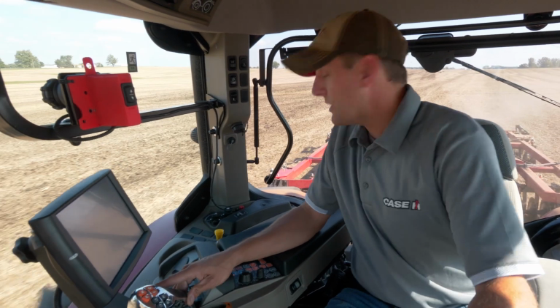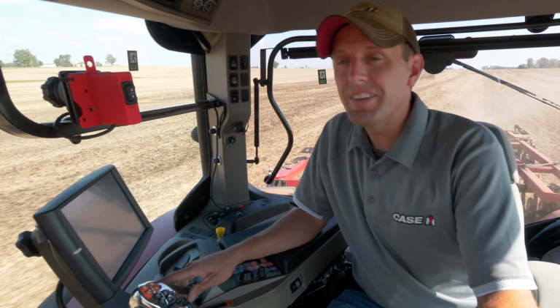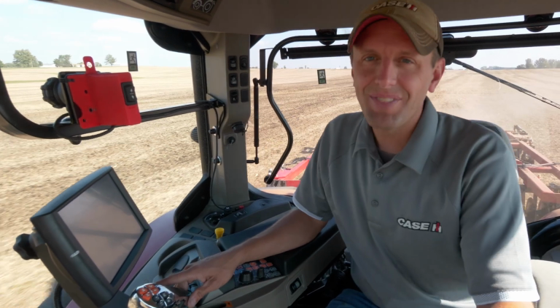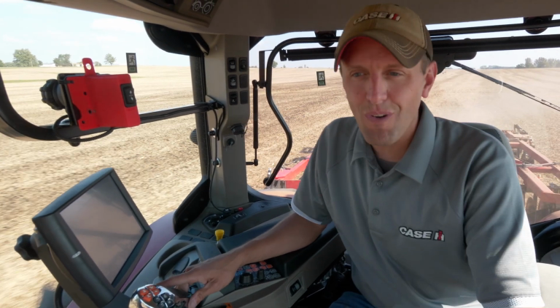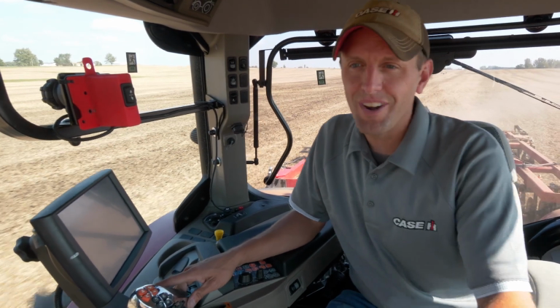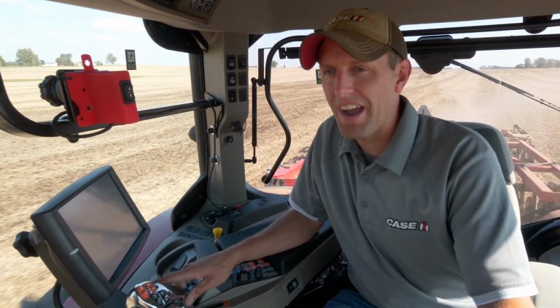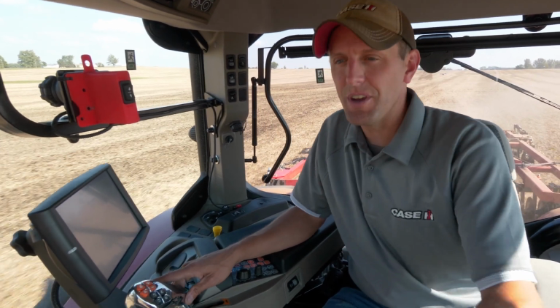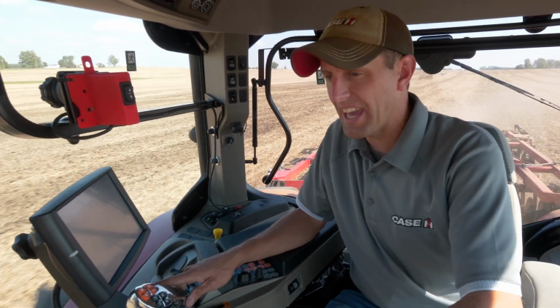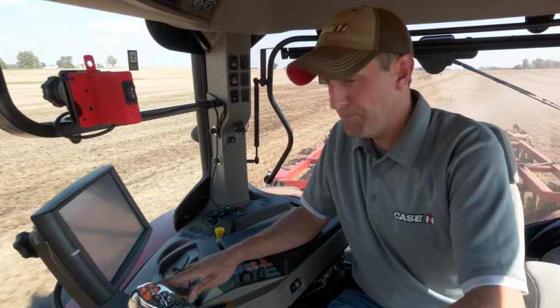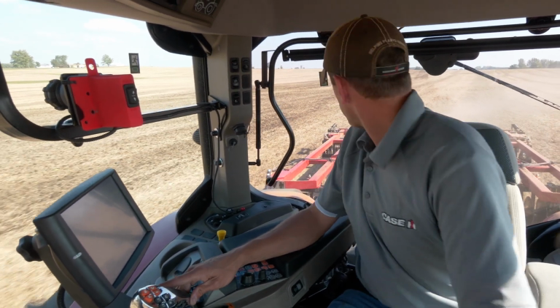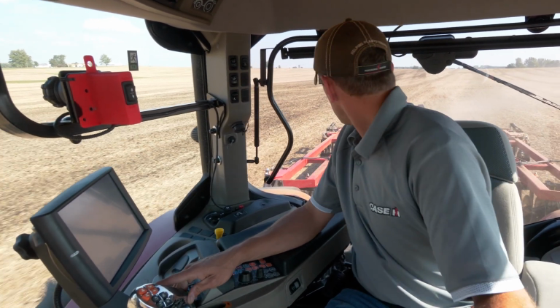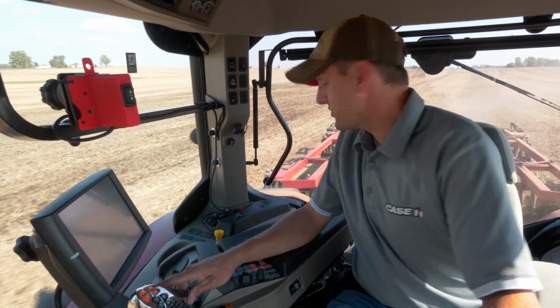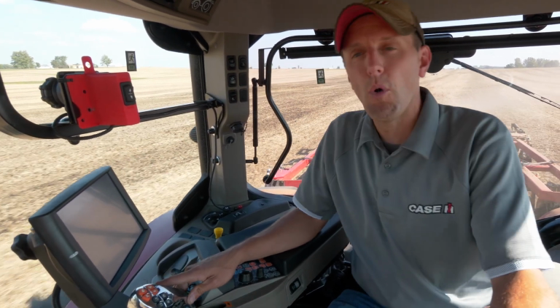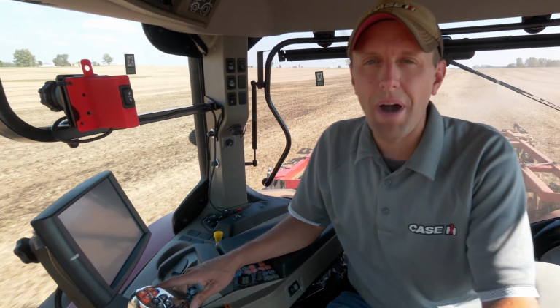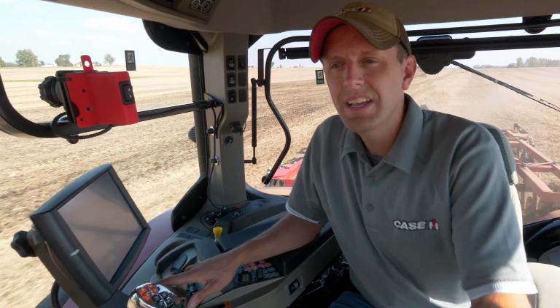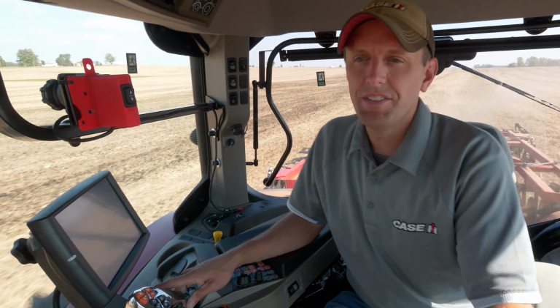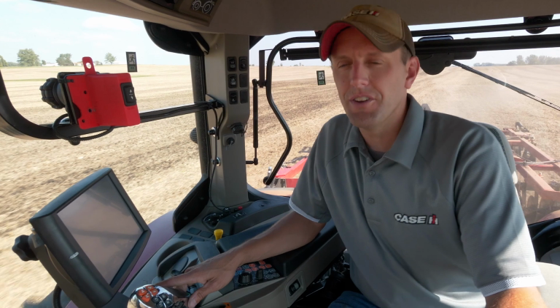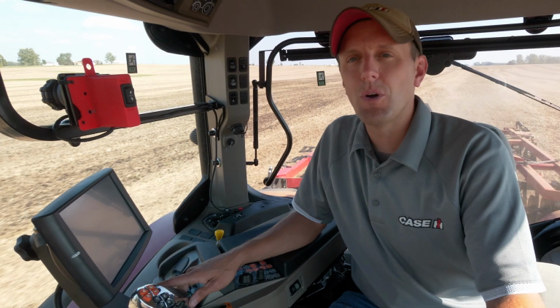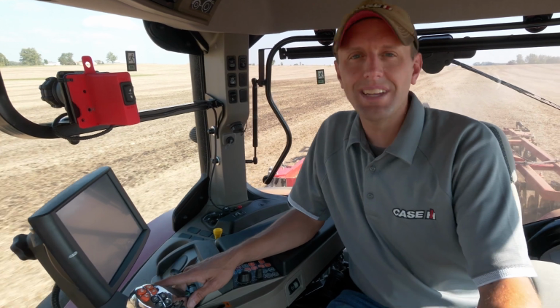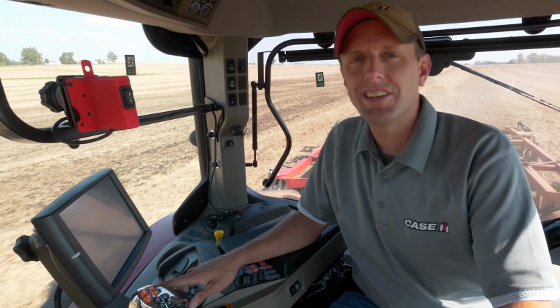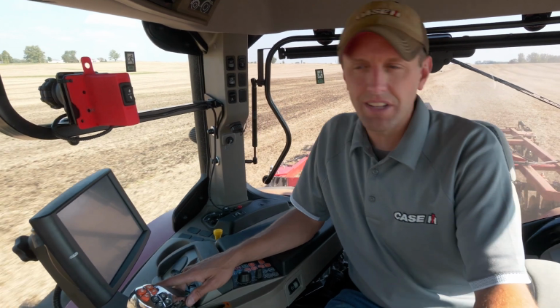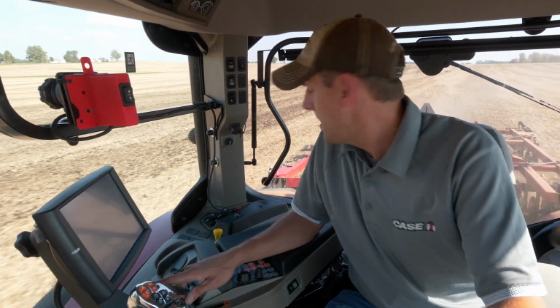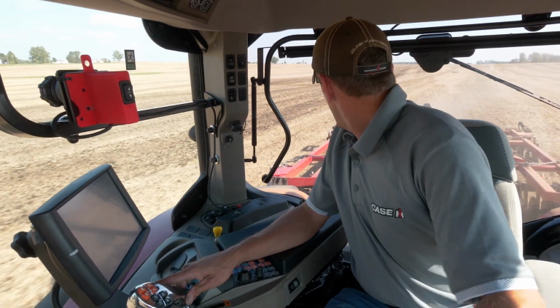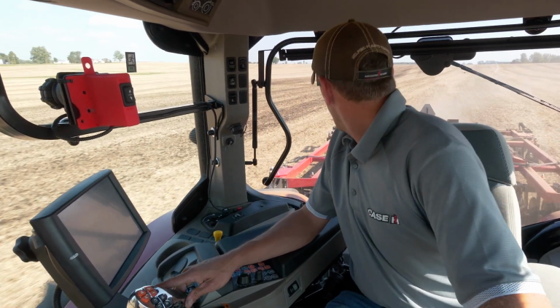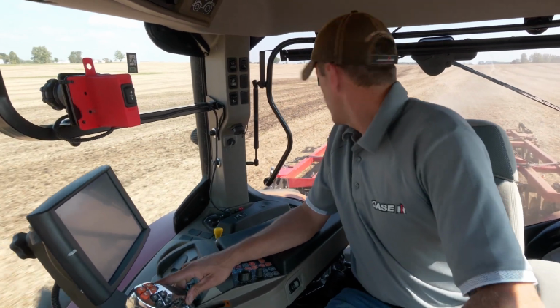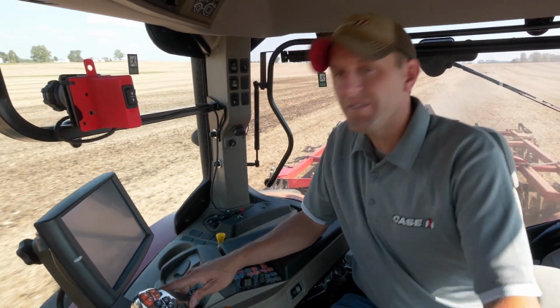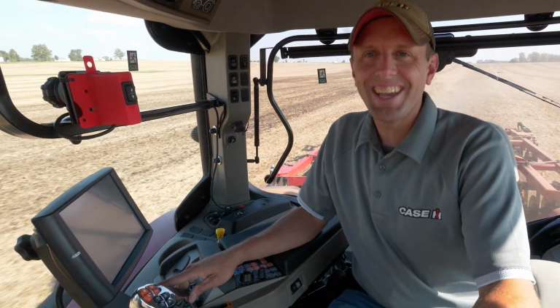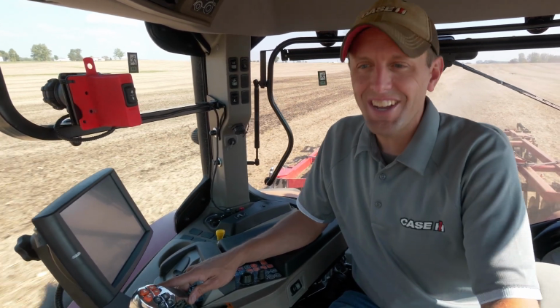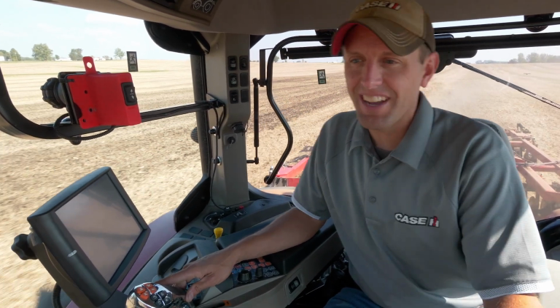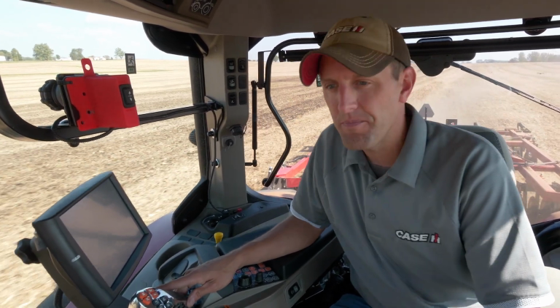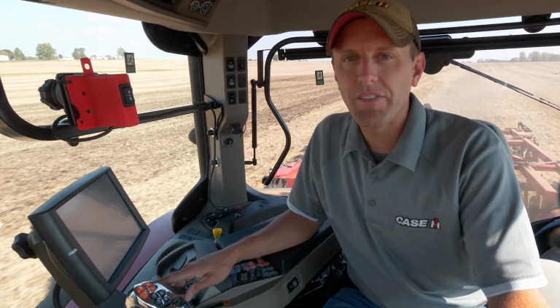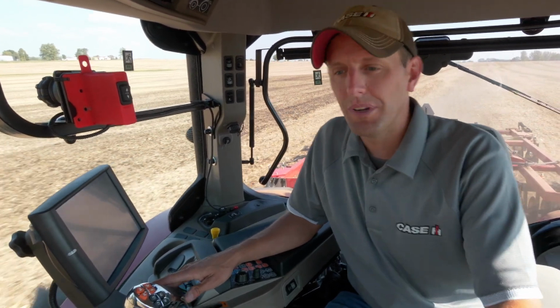So that's the VT-Flex 435 from here in the cab. To learn more about it, visit your local Case IH dealer or visit CaseIH.com. Have a good one.